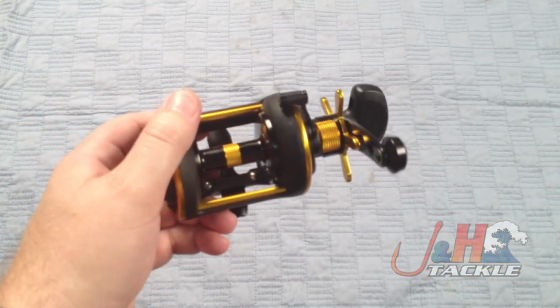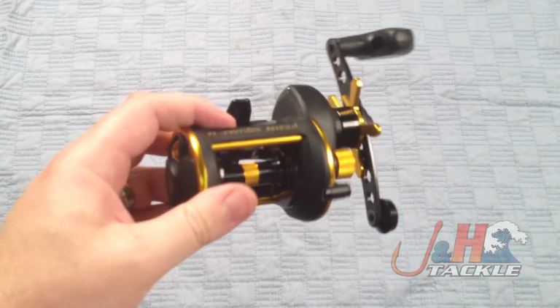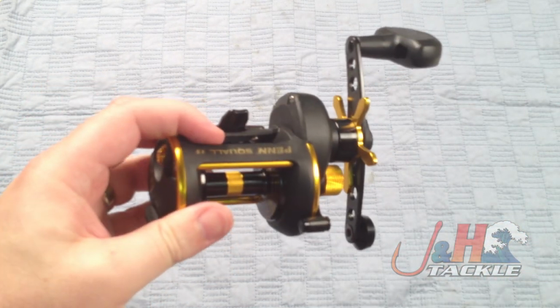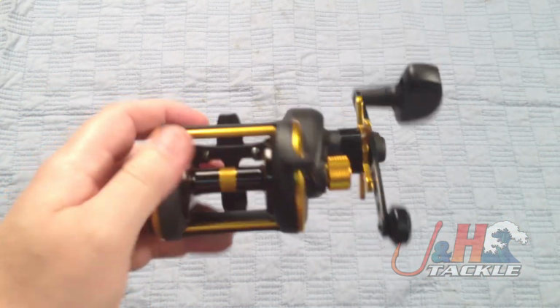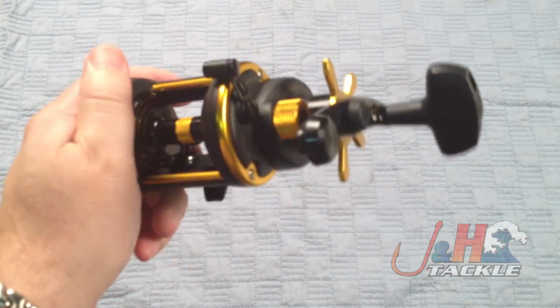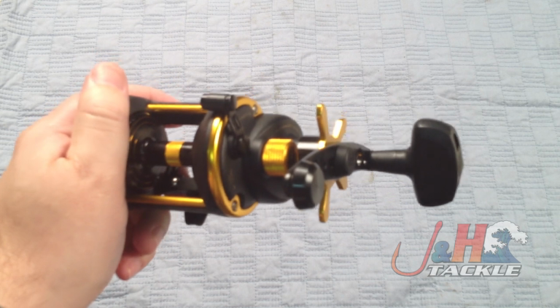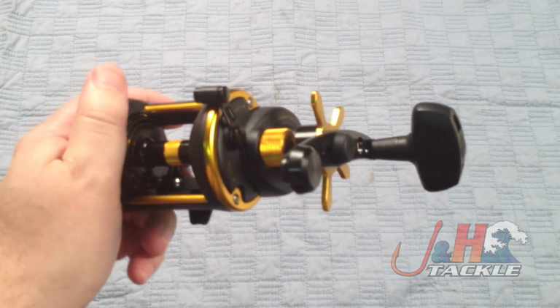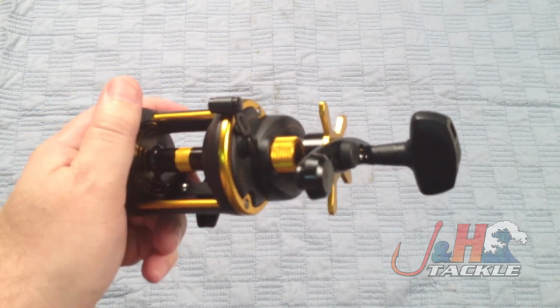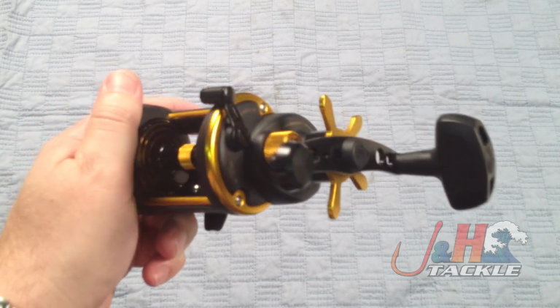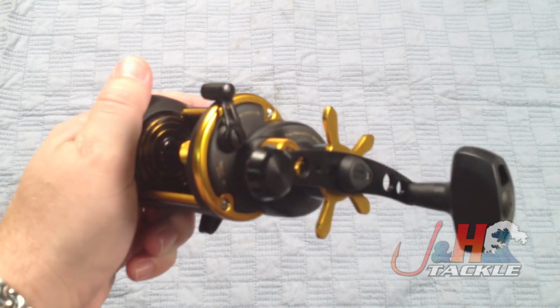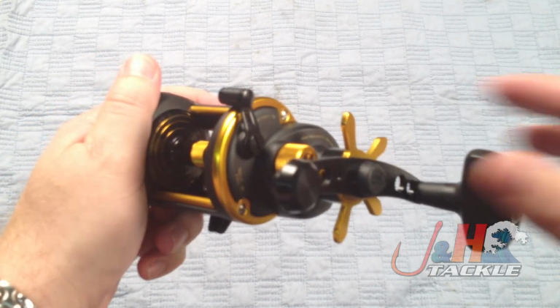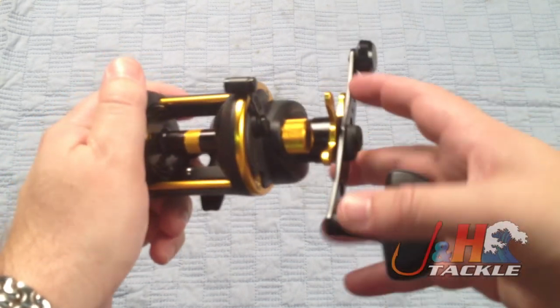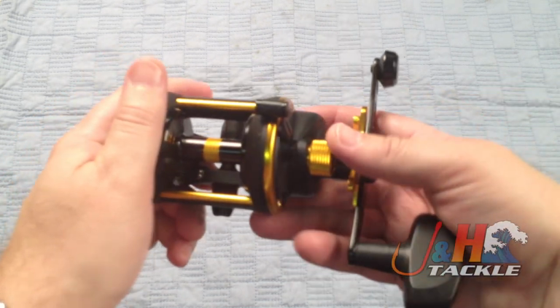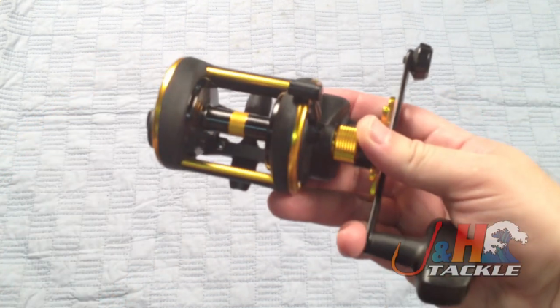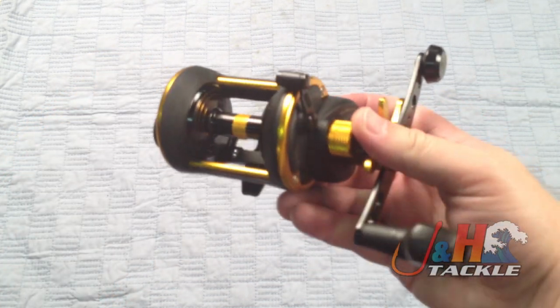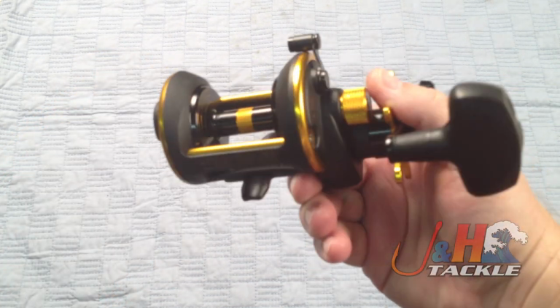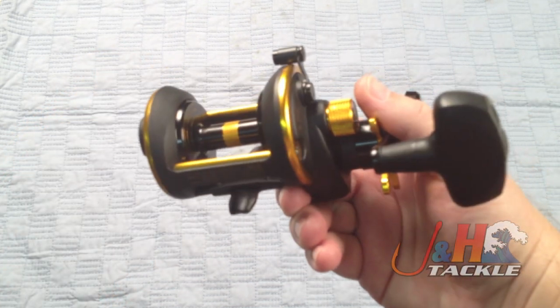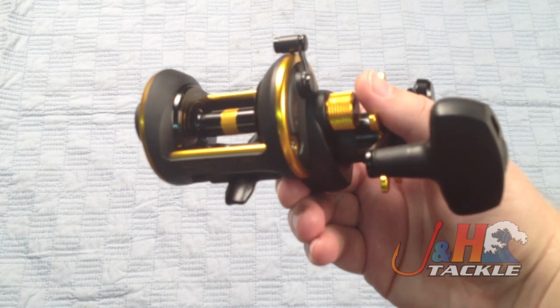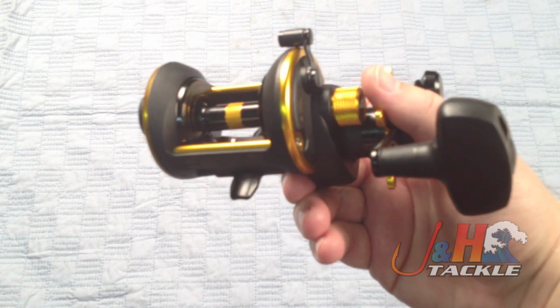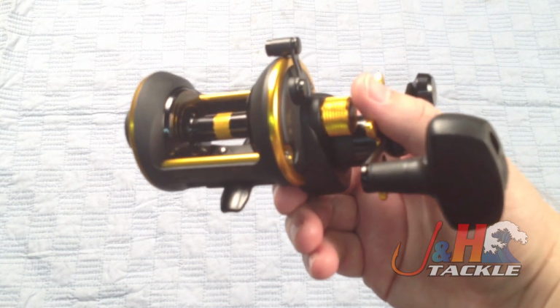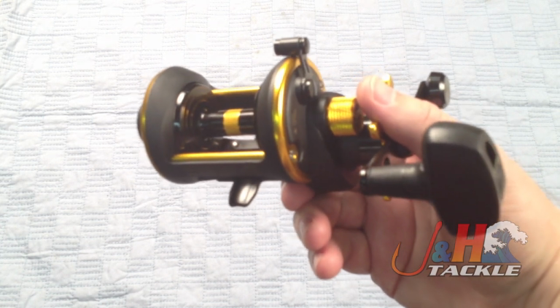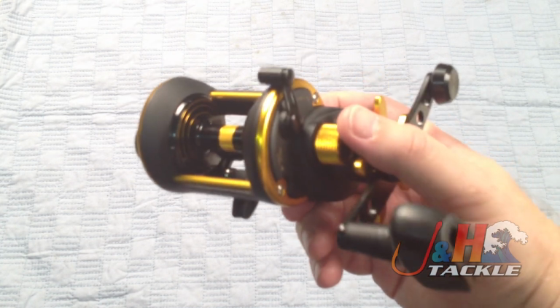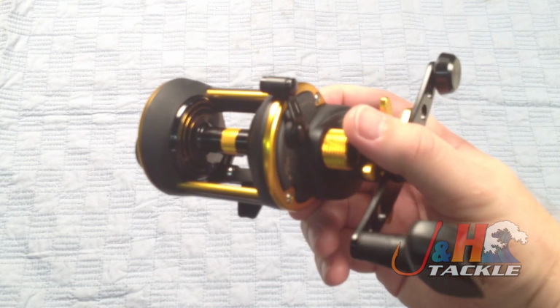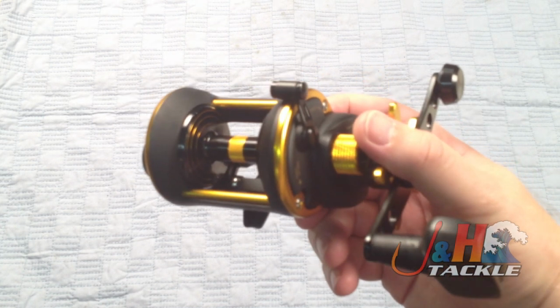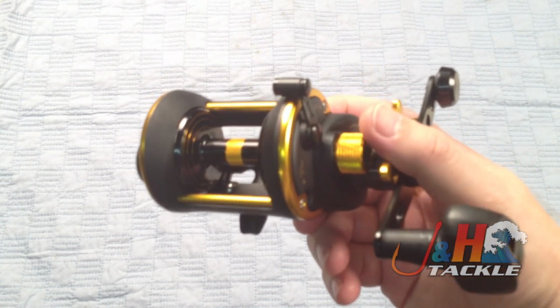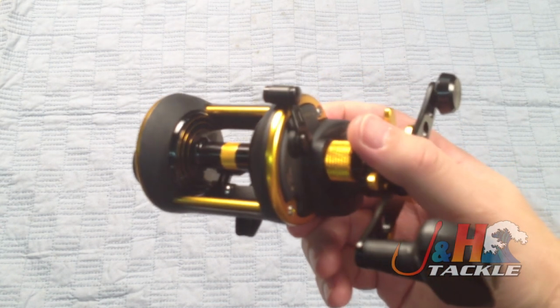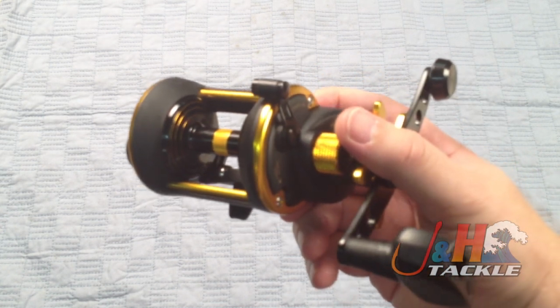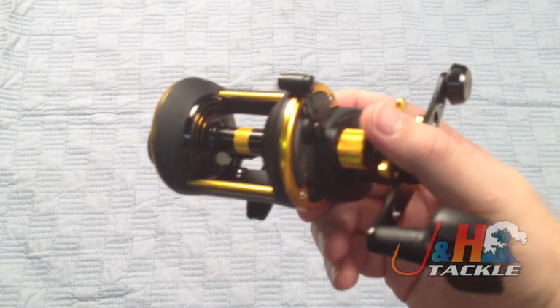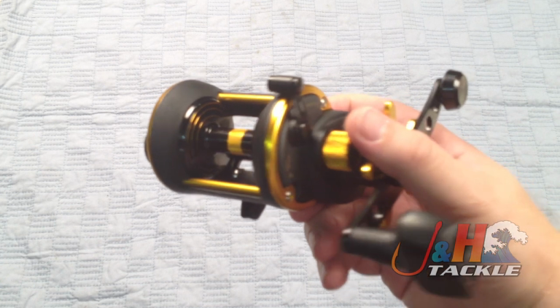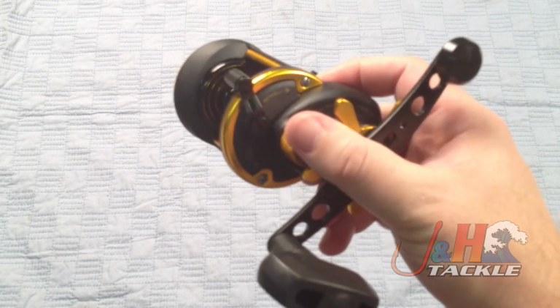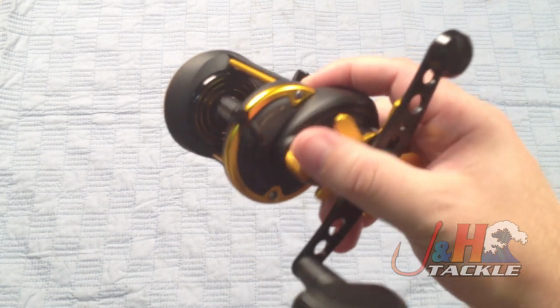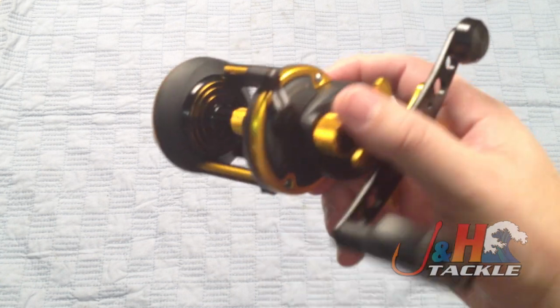Seven ball bearings in here — shielded stainless steel. So if you're fishing saltwater, which is what you're most likely going to be doing with this reel, you don't have to worry too much as long as you keep it clean. 15 pounds max drag and a 6 to 1 gear ratio.